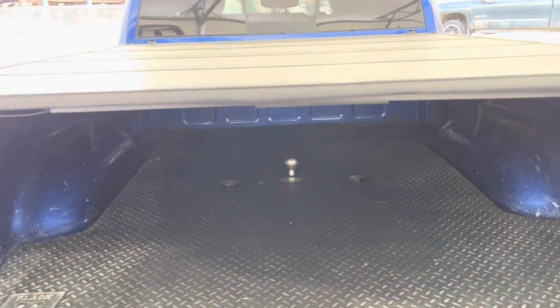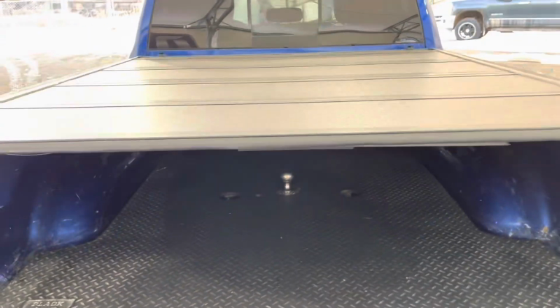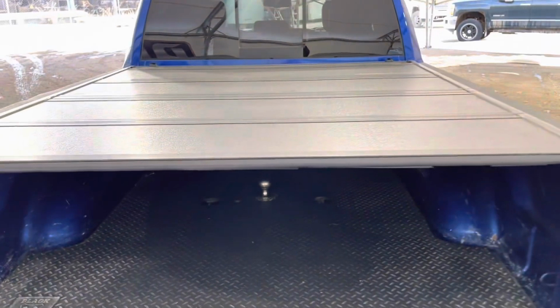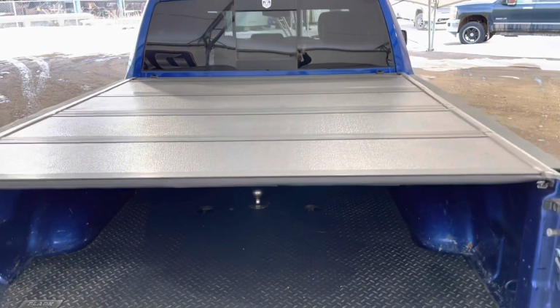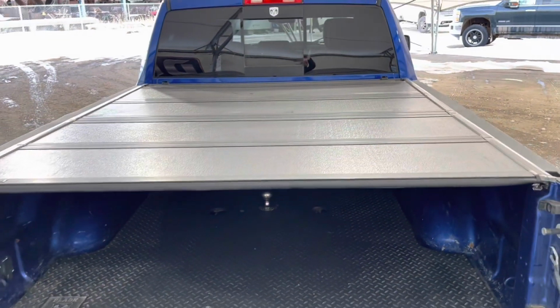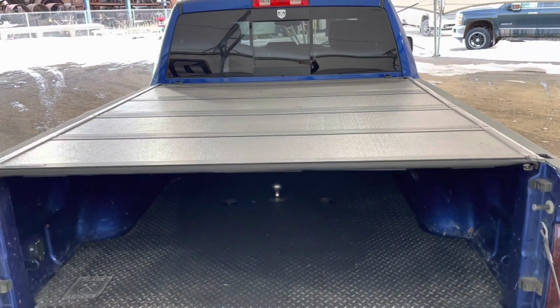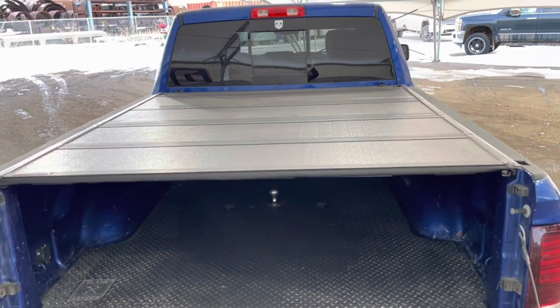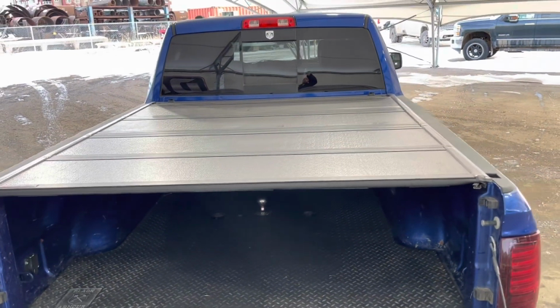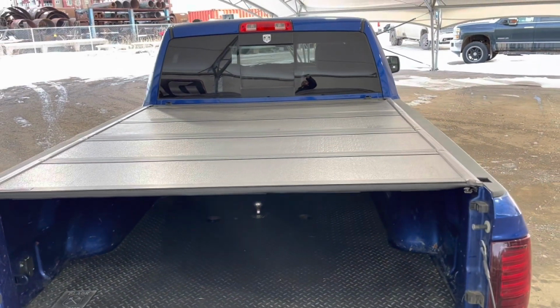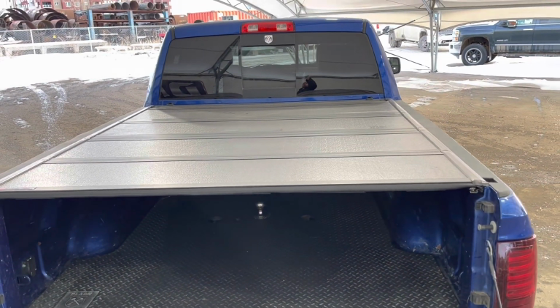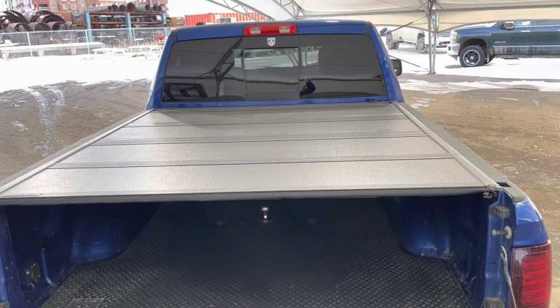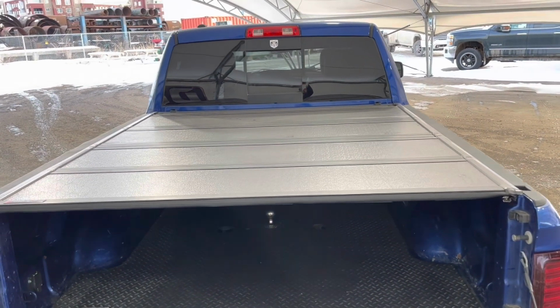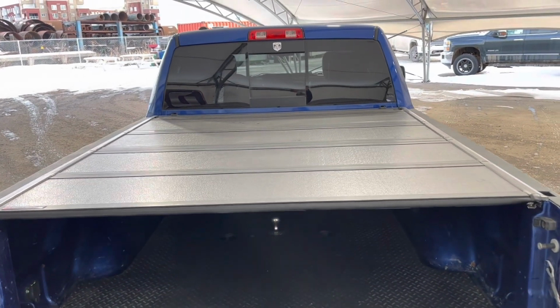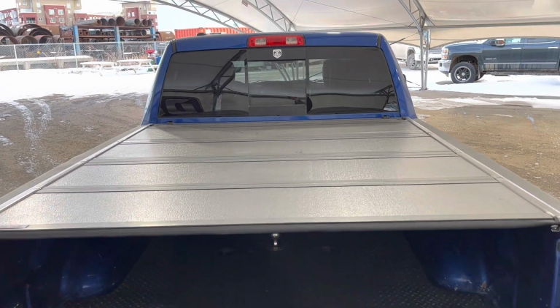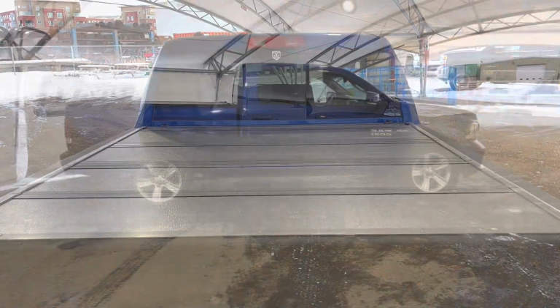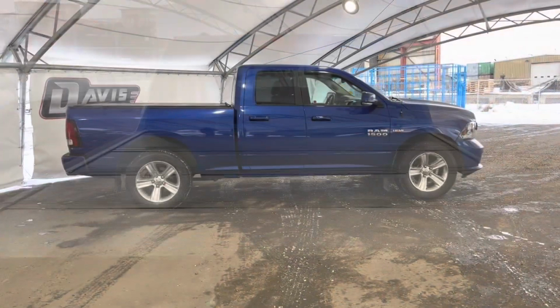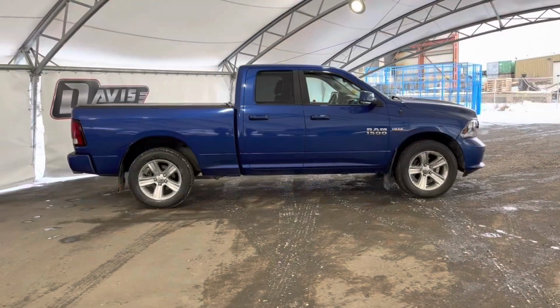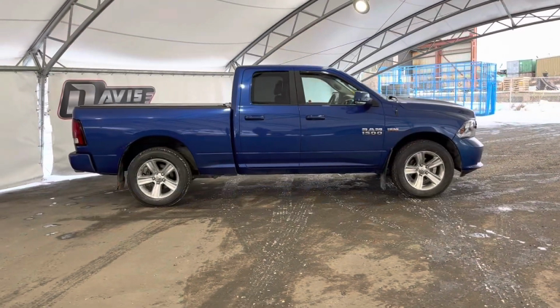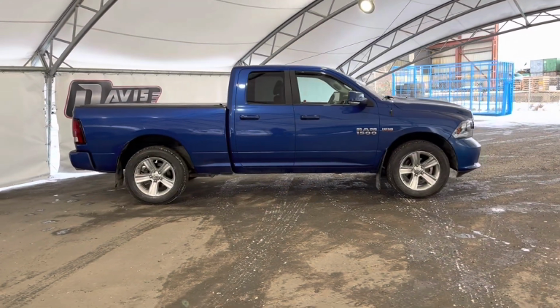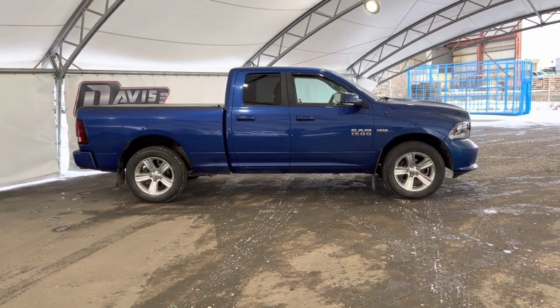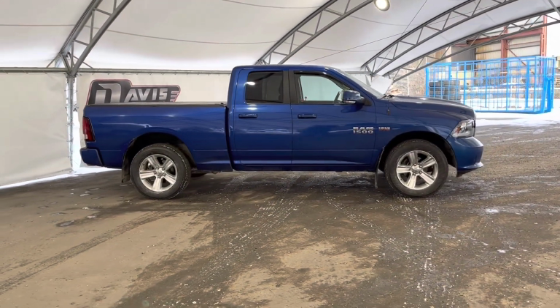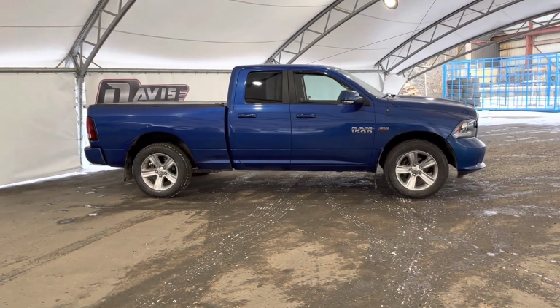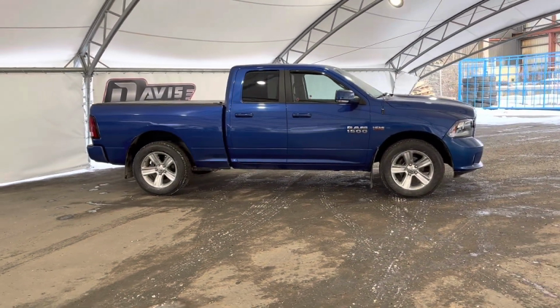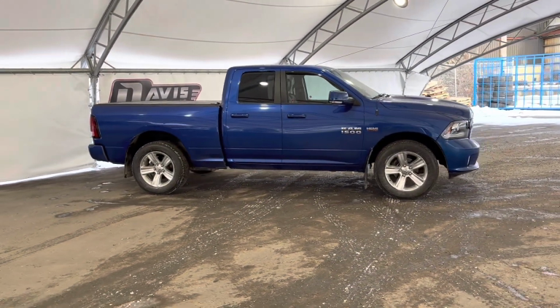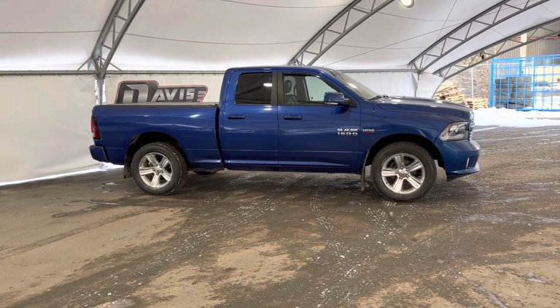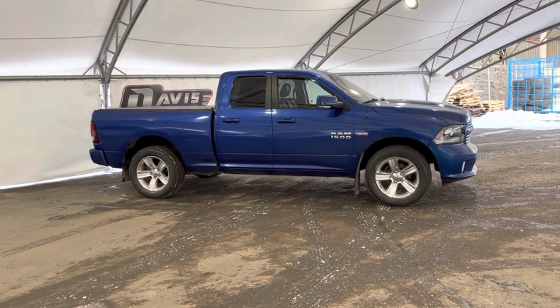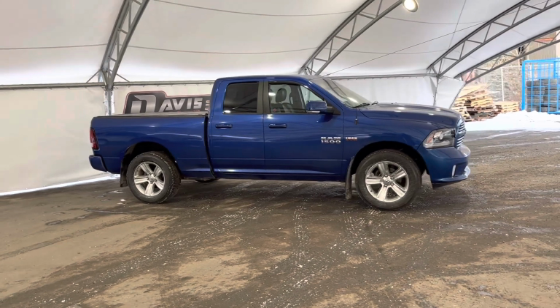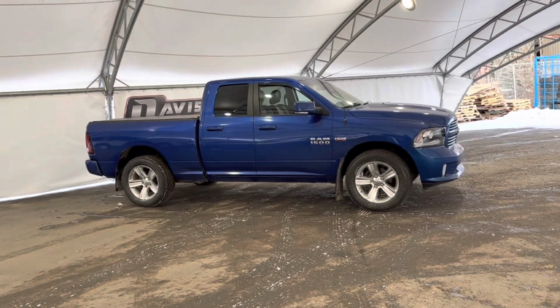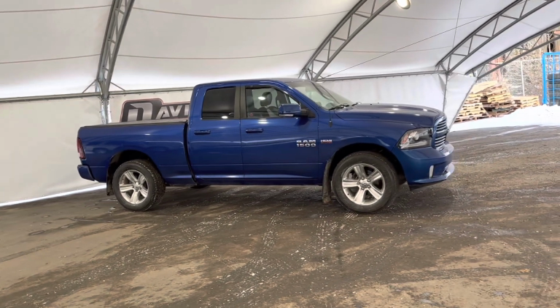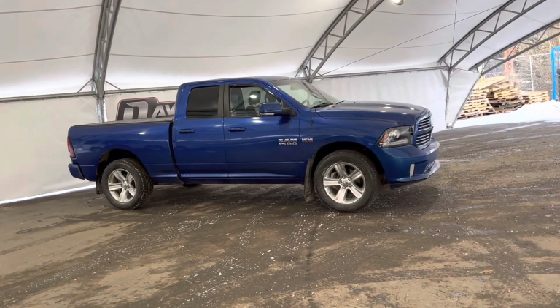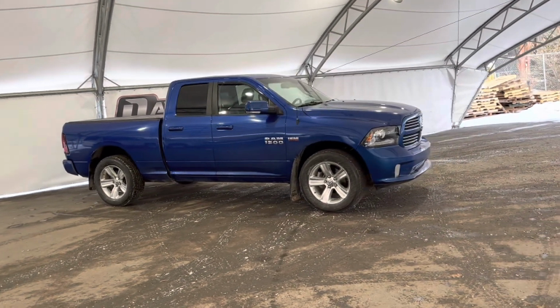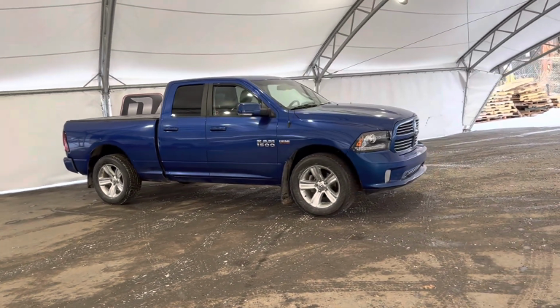We also do have this tonneau cover built in, which is going to keep your cargo away from prying eyes. And that concludes this brief walk around of this pre-owned 2015 Ram 1500.